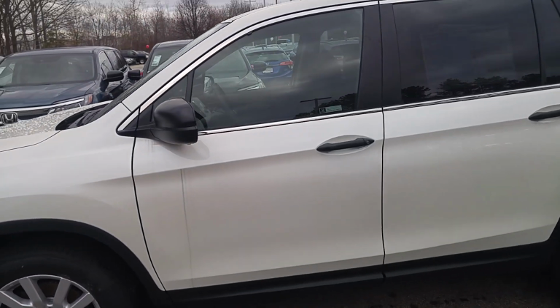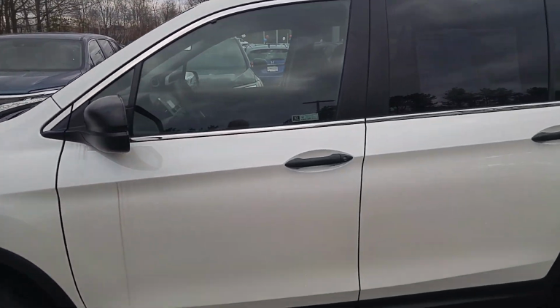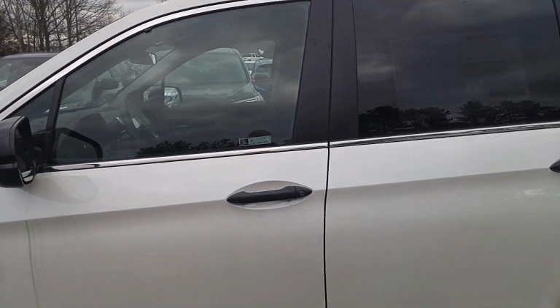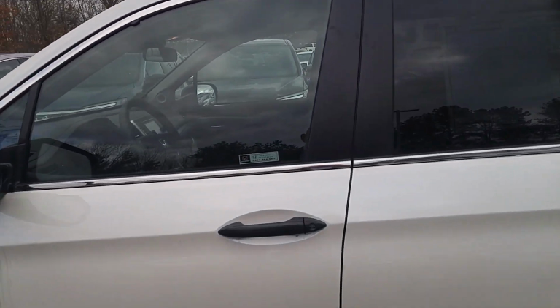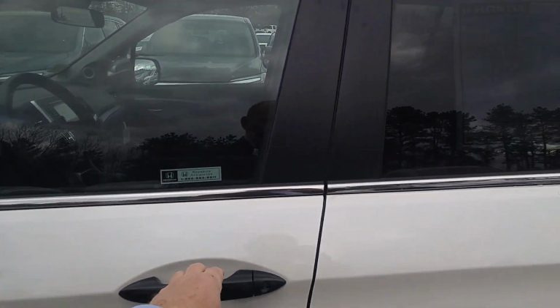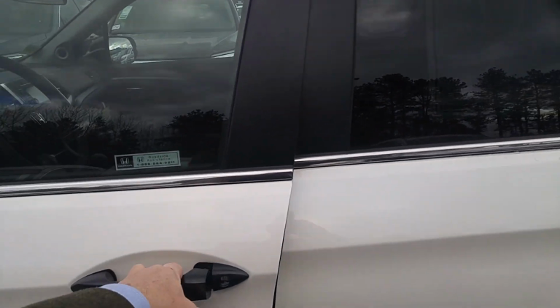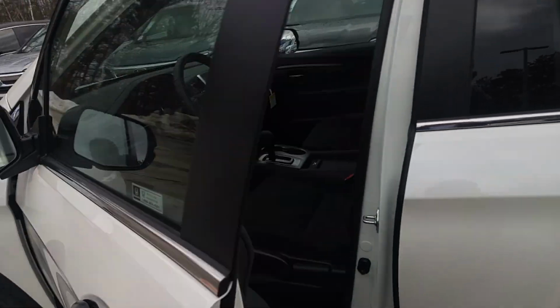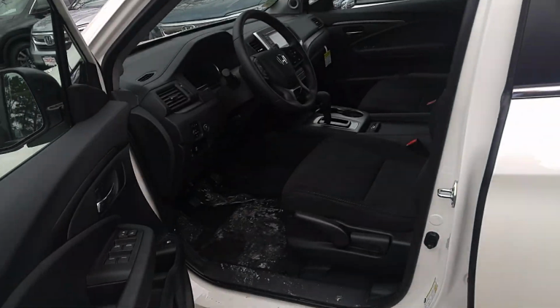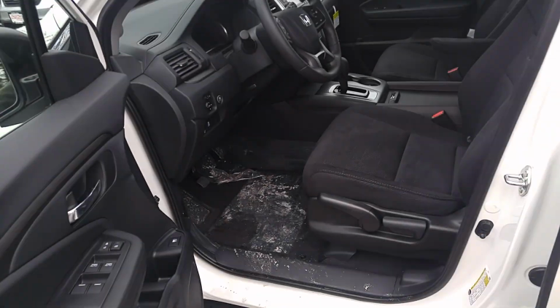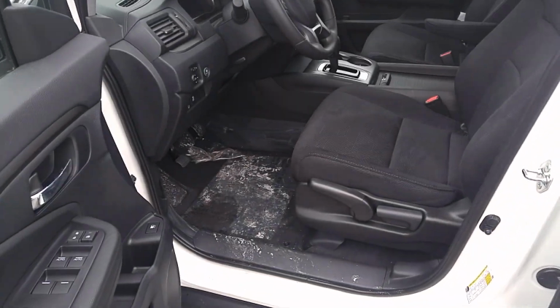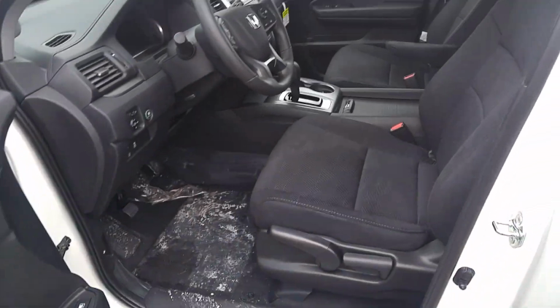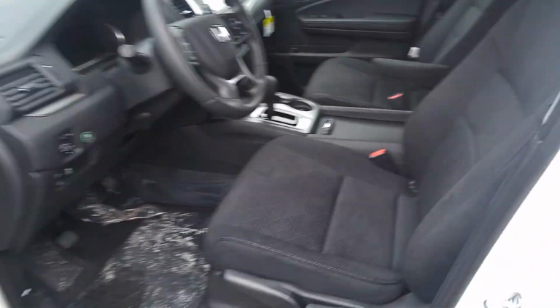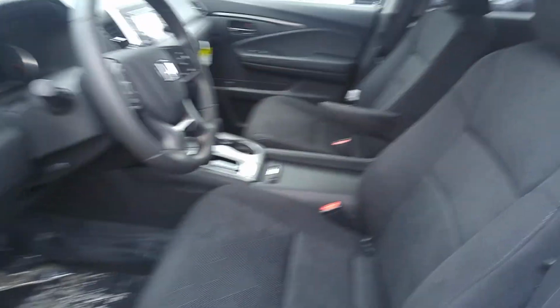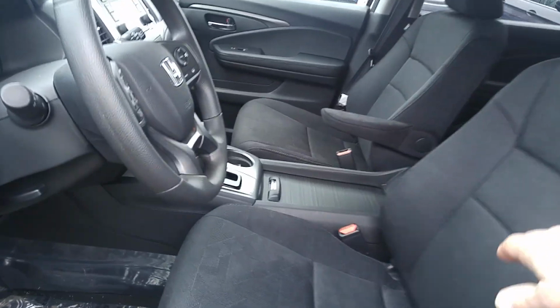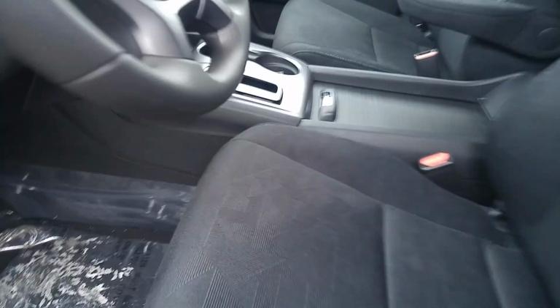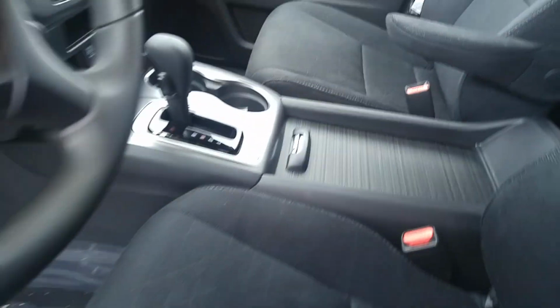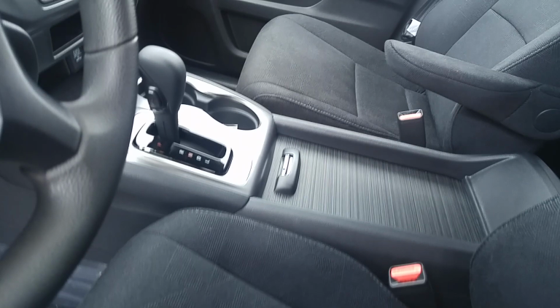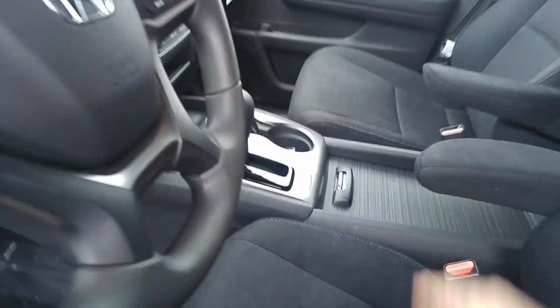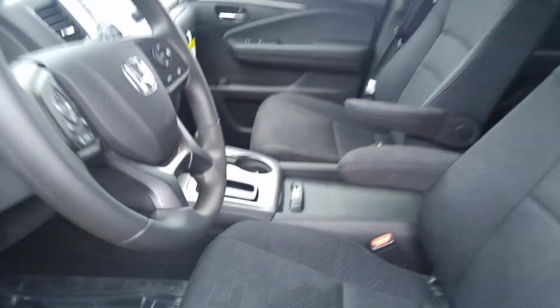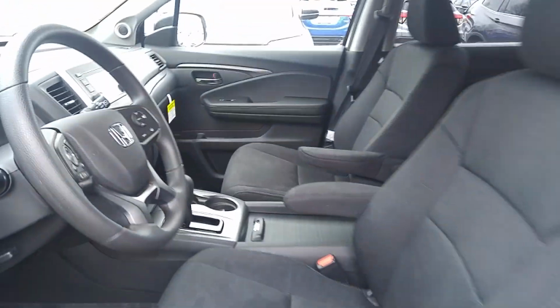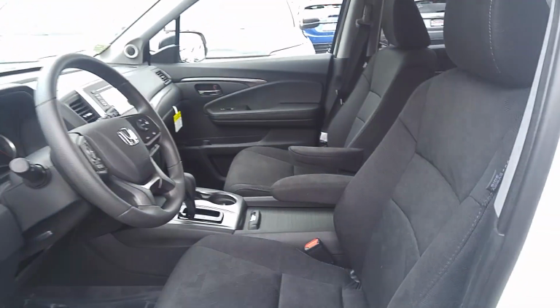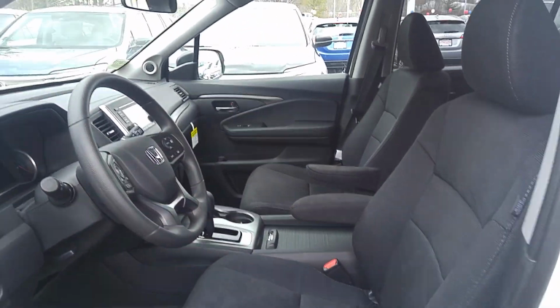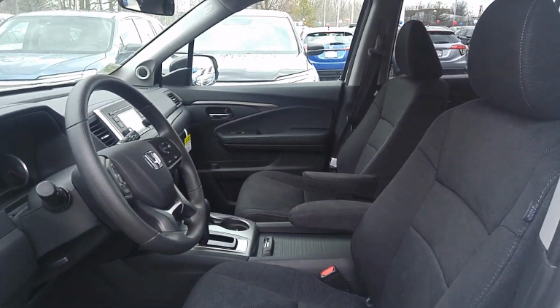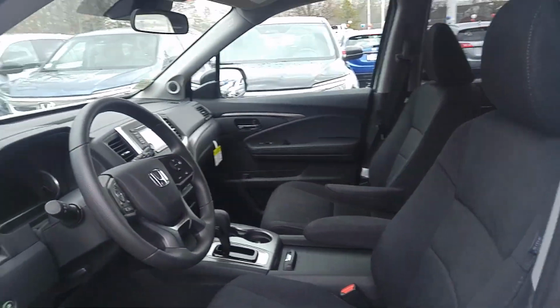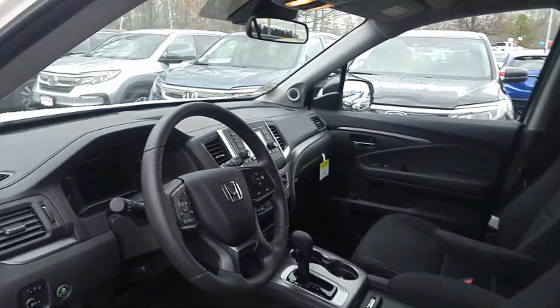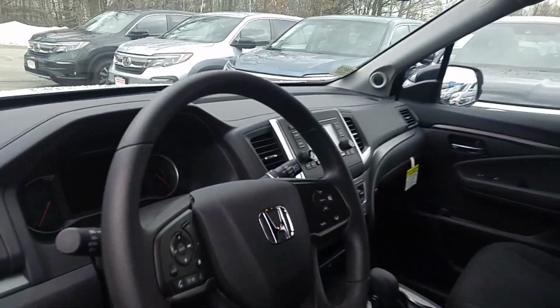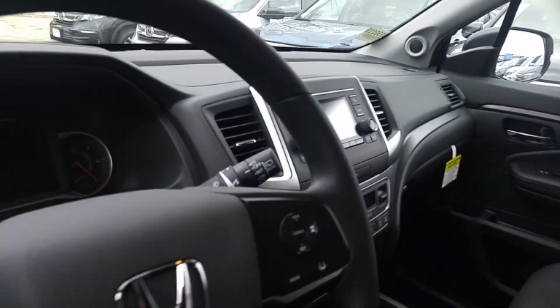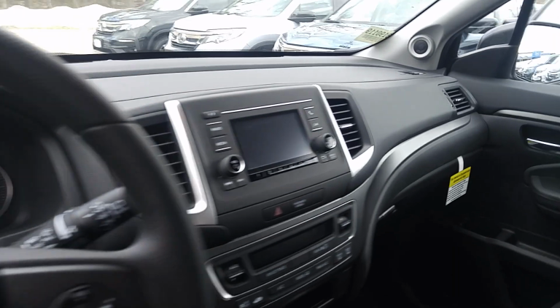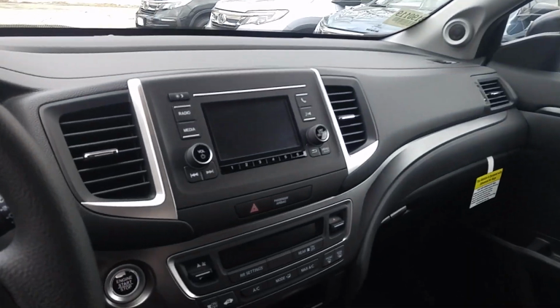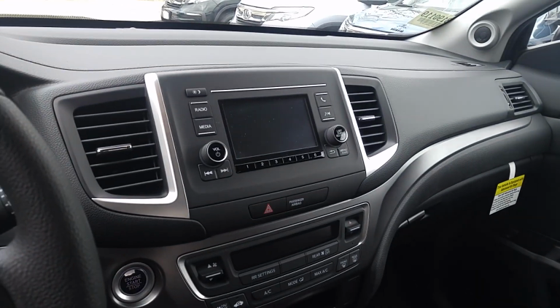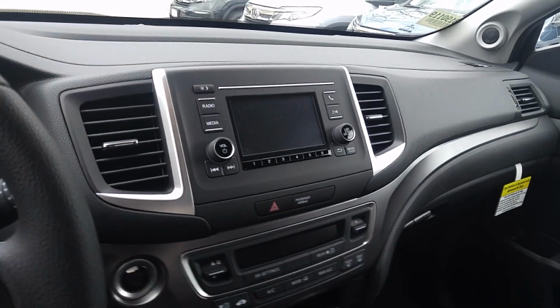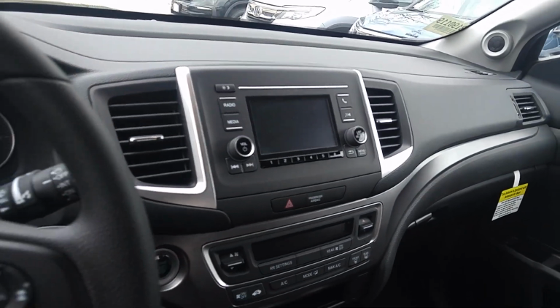It's also got a very comfortable interior. As you can see, the front seats have fold-down captain-style armrests. It's got a large display for your backup camera and your audio.